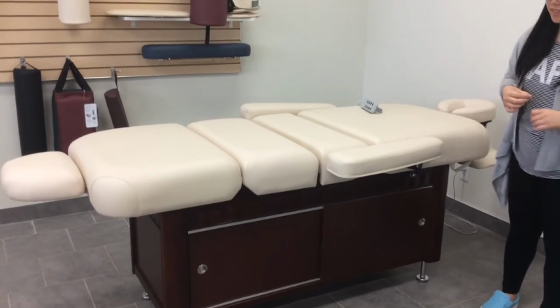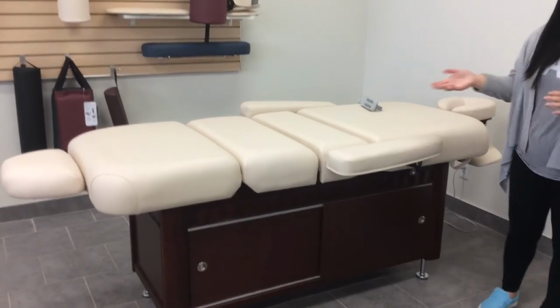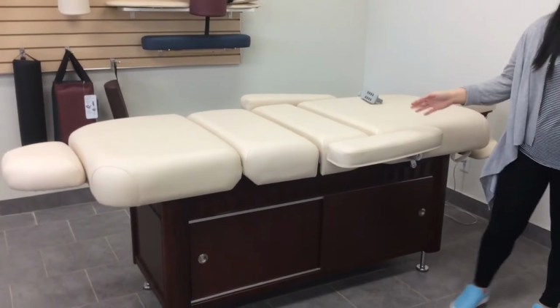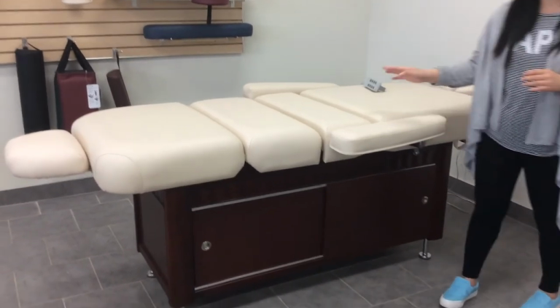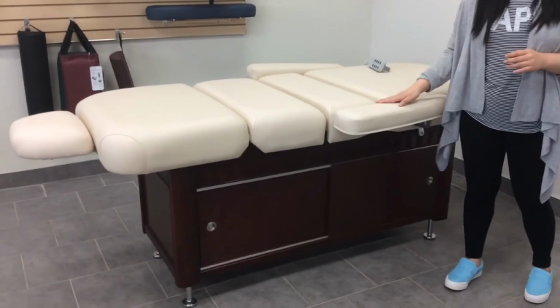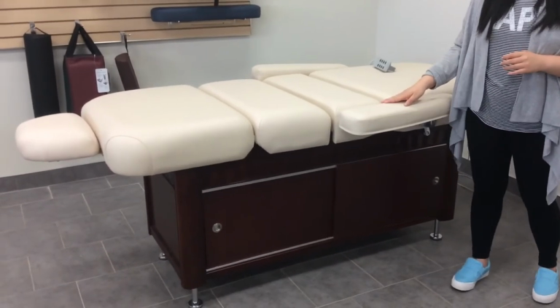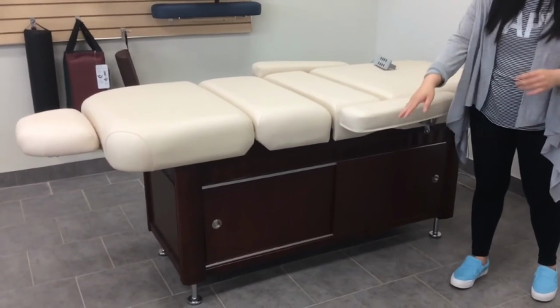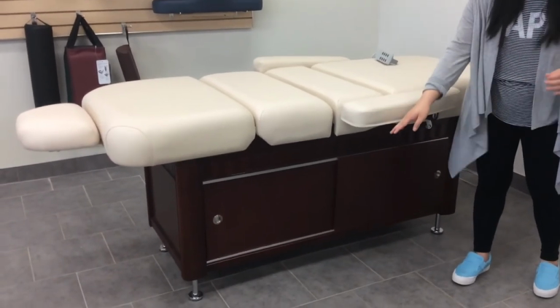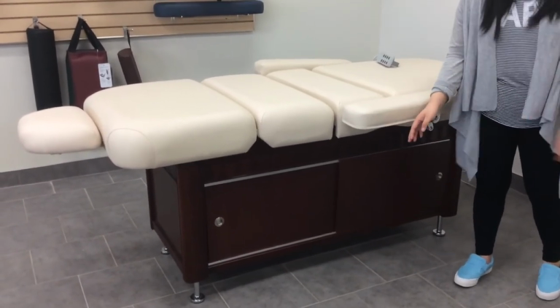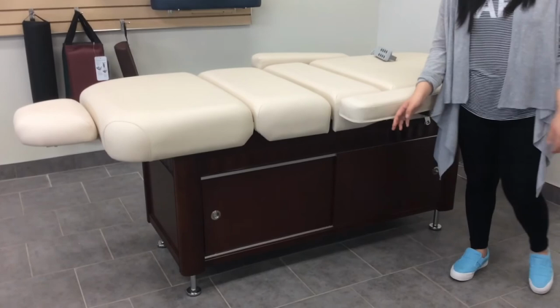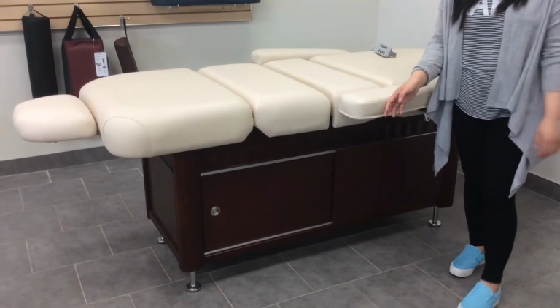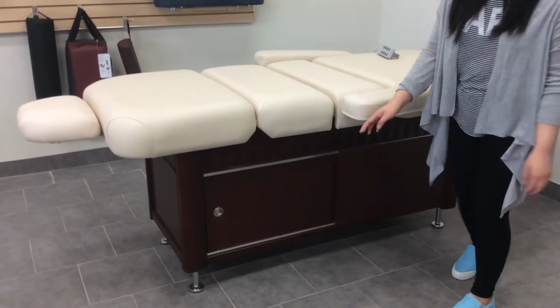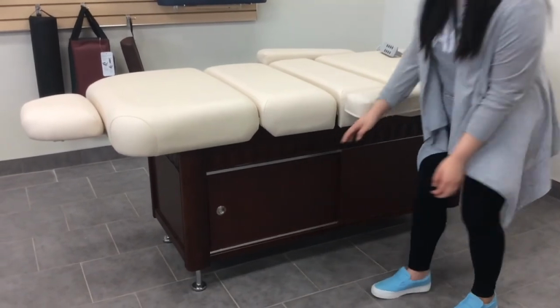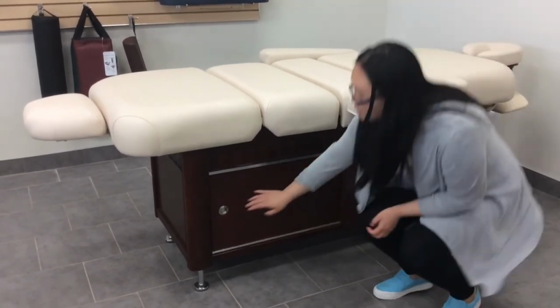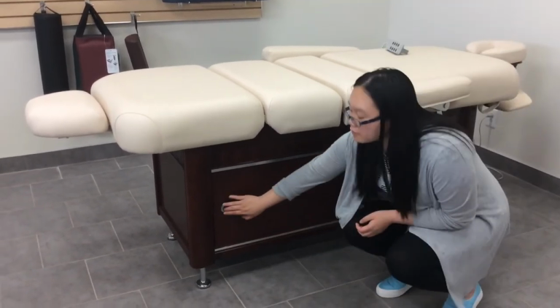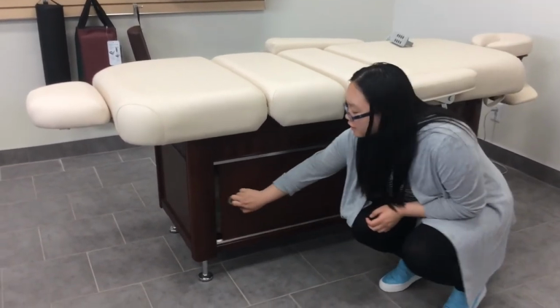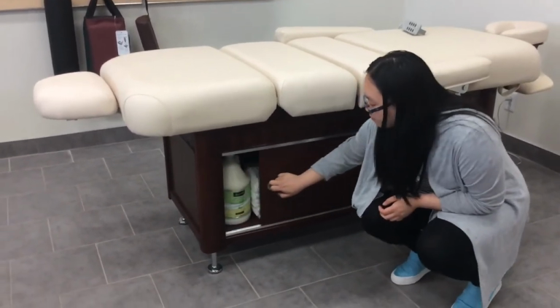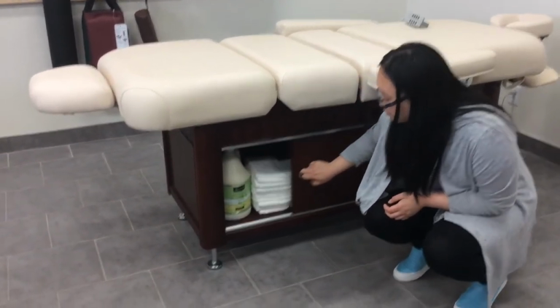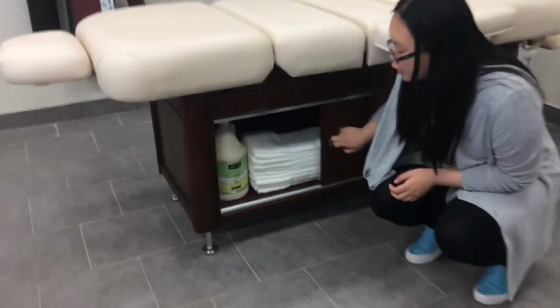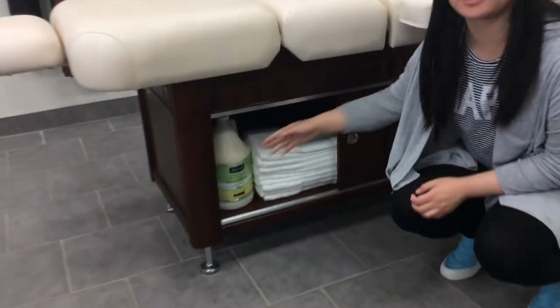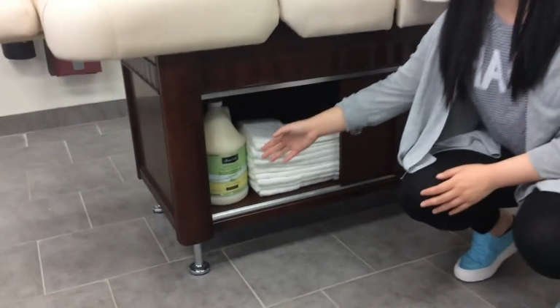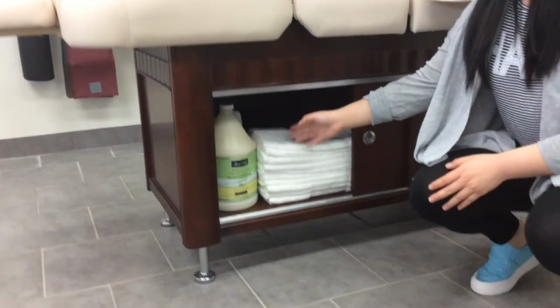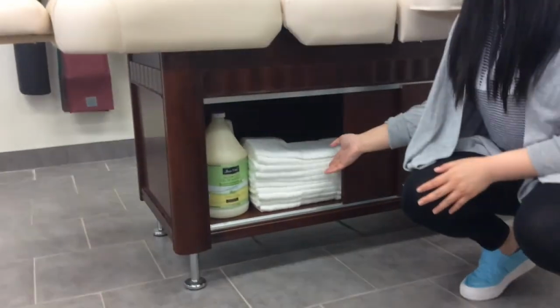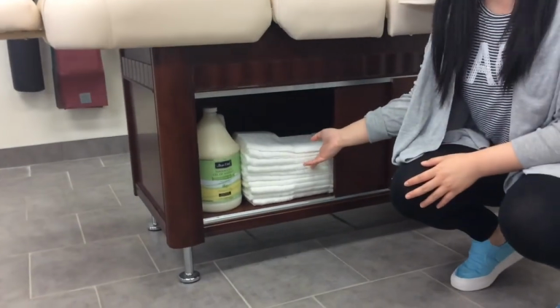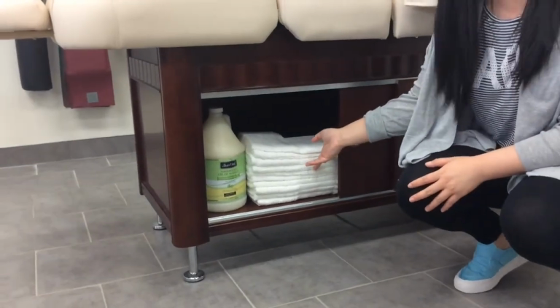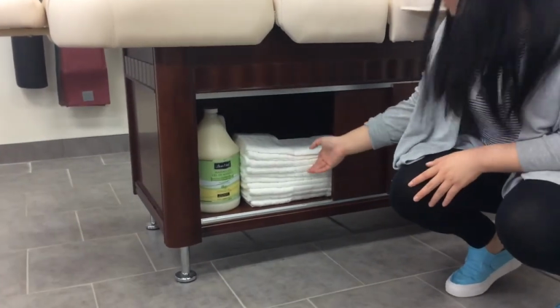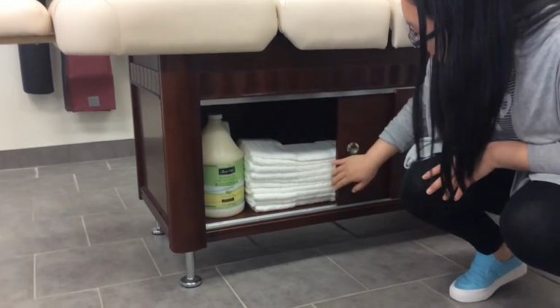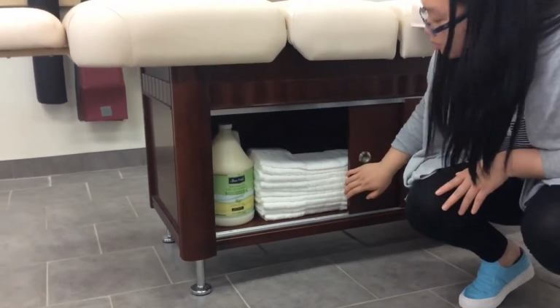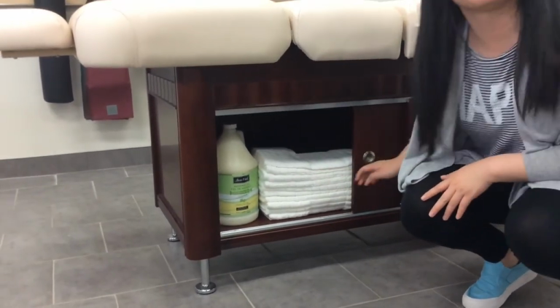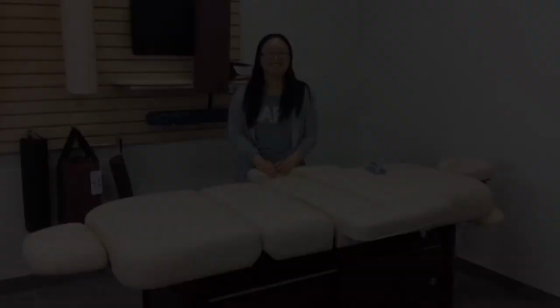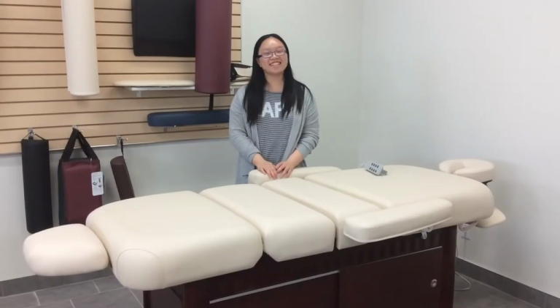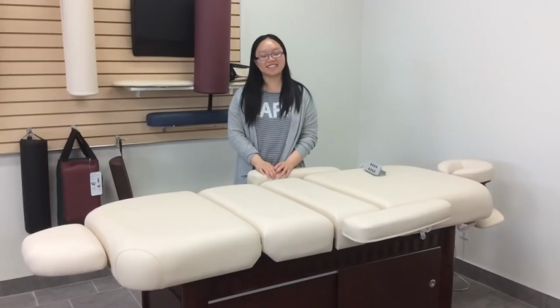This table also has some storage space. For example, if we open here, you can put your massage gel, your table sheets, and many more. Thank you for watching.